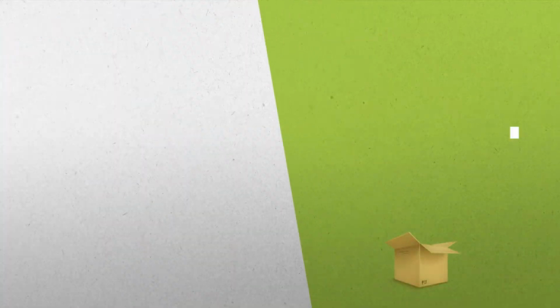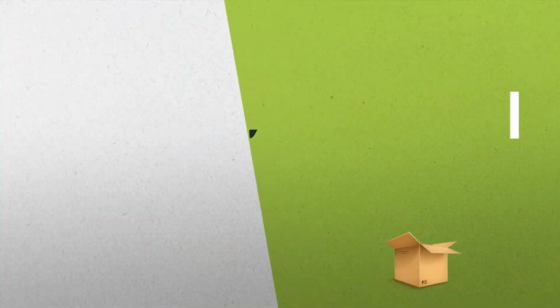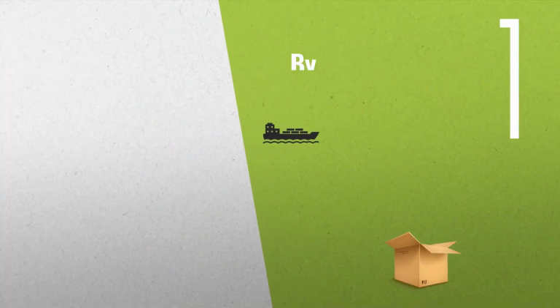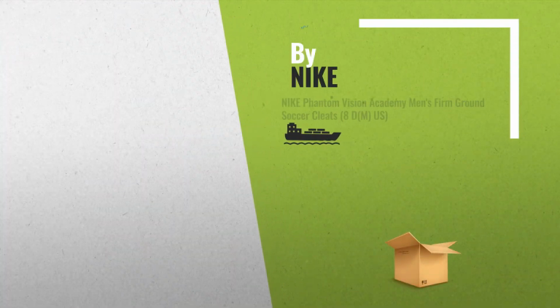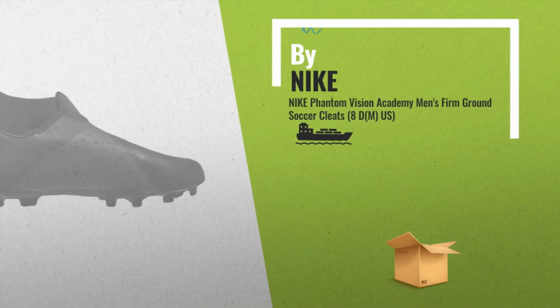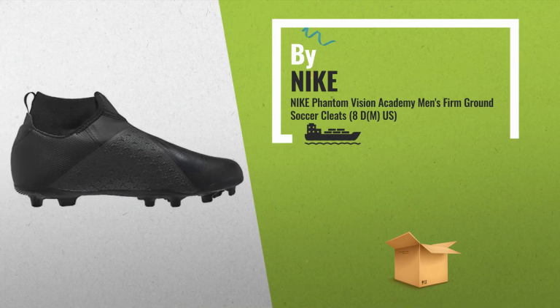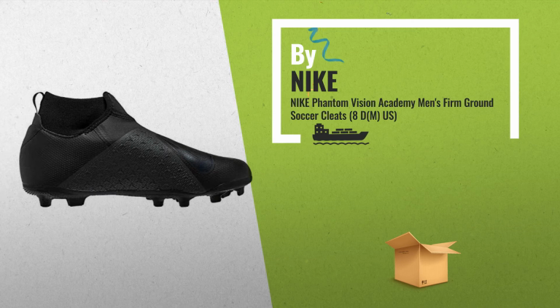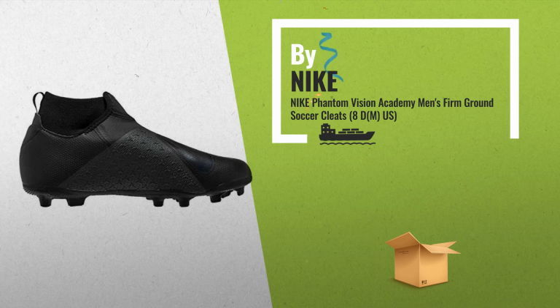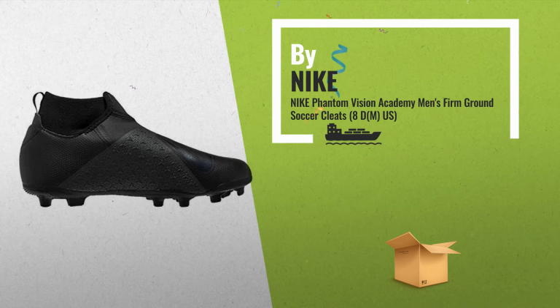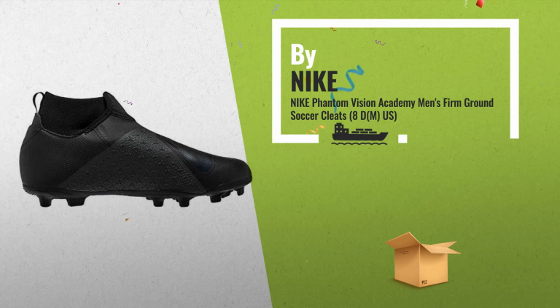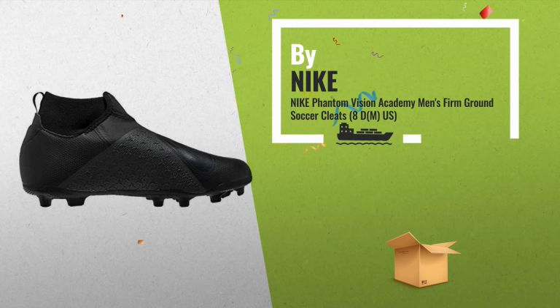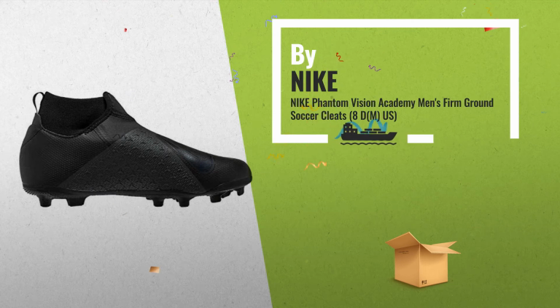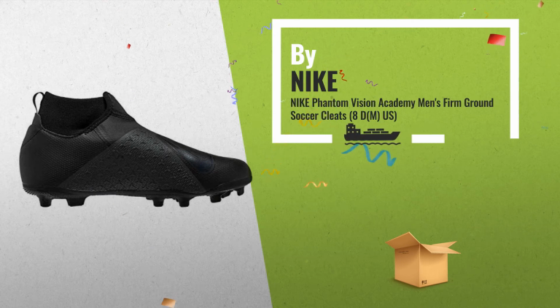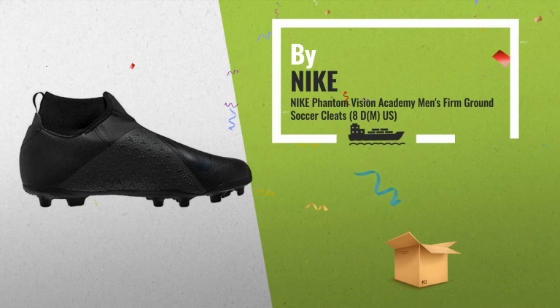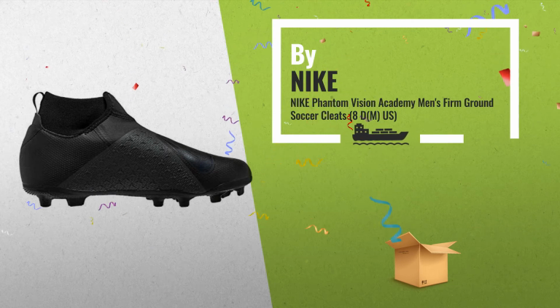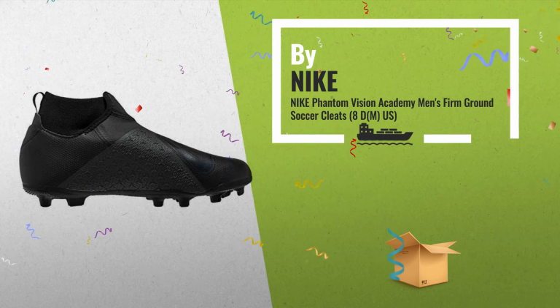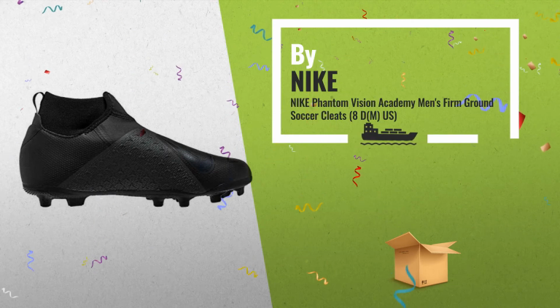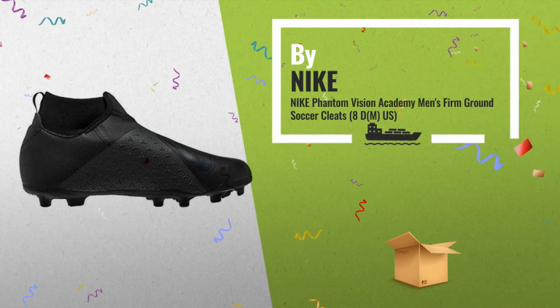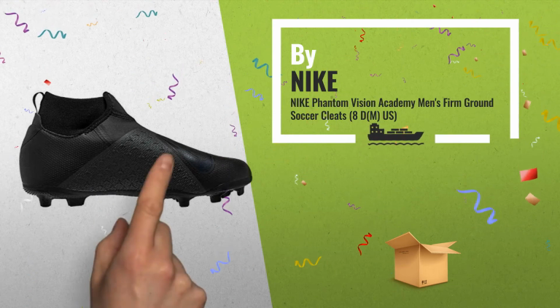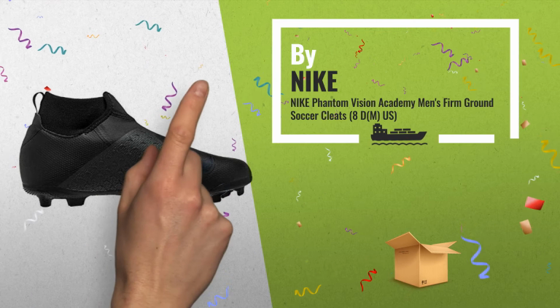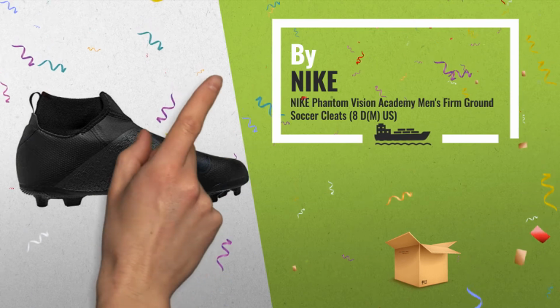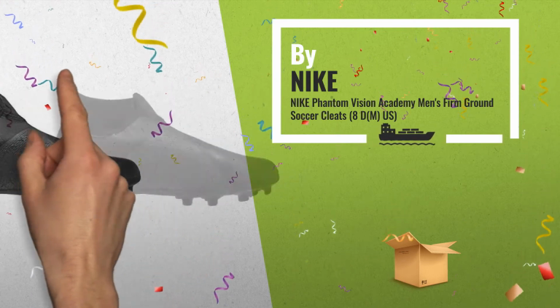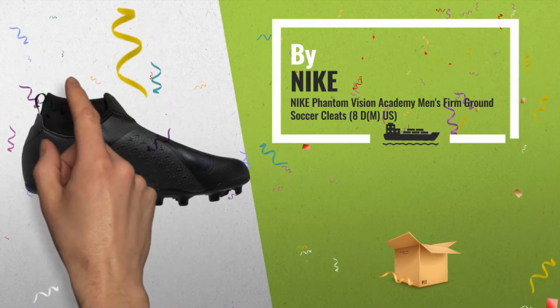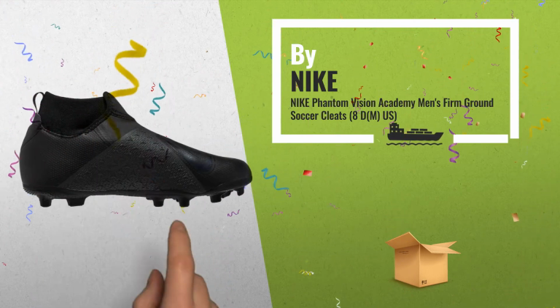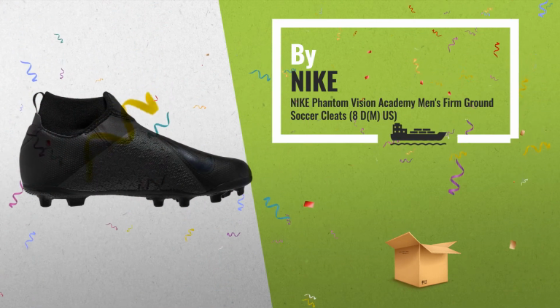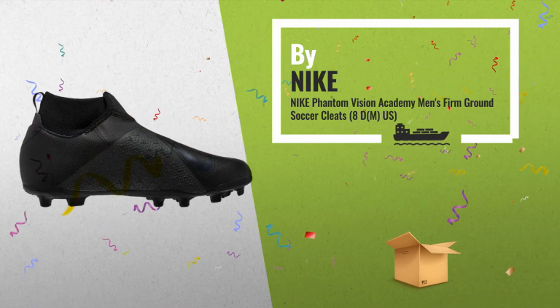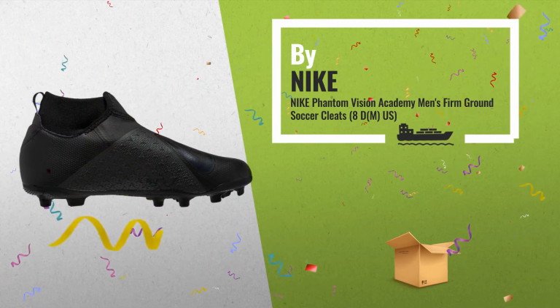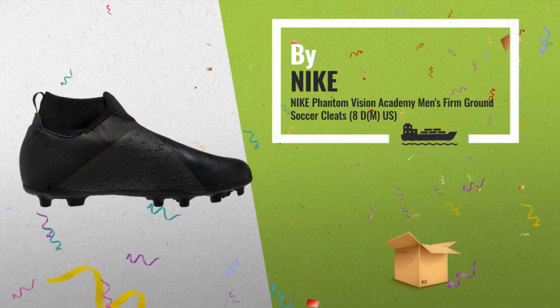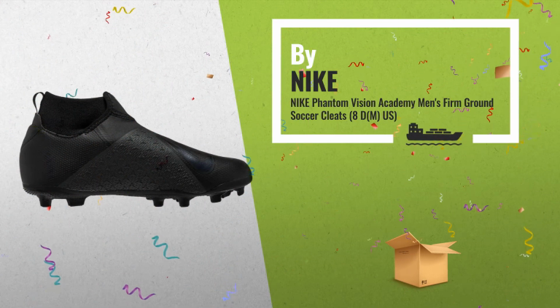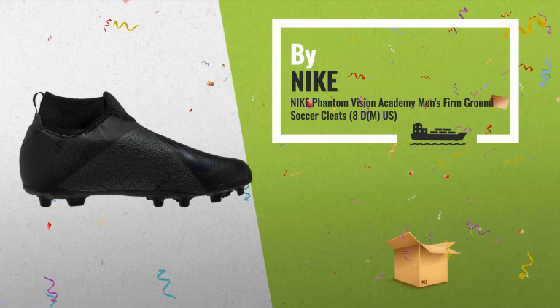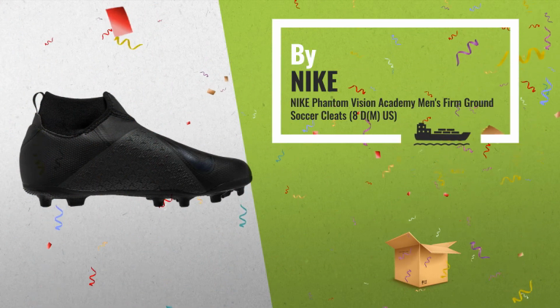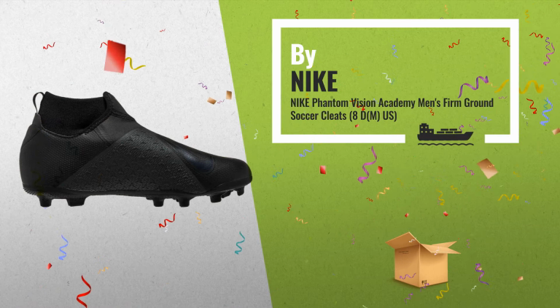Number 1, the Nike Phantom Vision Academy Dynamic Fit Multi-Ground Soccer Cleat gives you a snug, comfortable fit with an internal sleeve that hugs your foot and a sock-like collar around your ankle, by Nike.